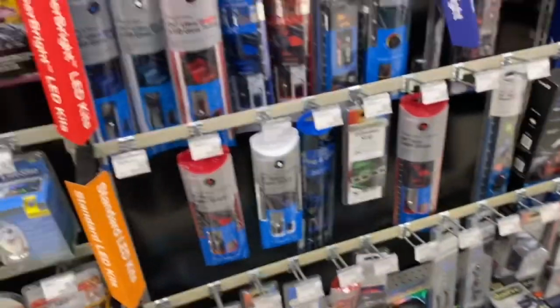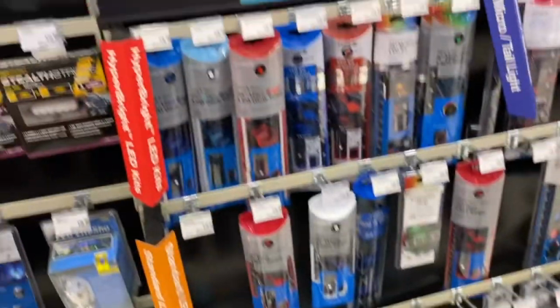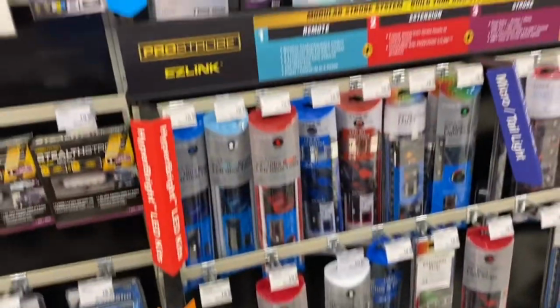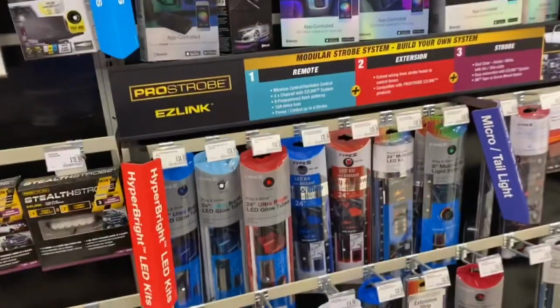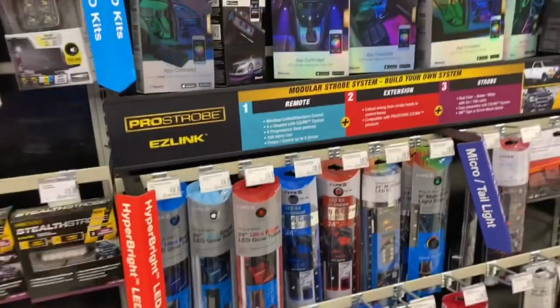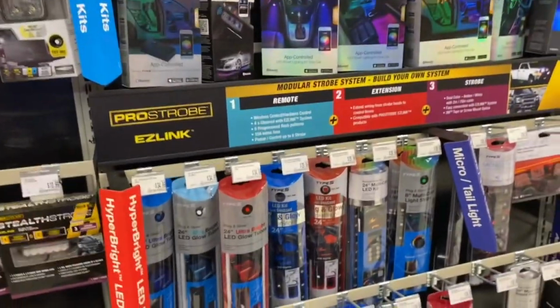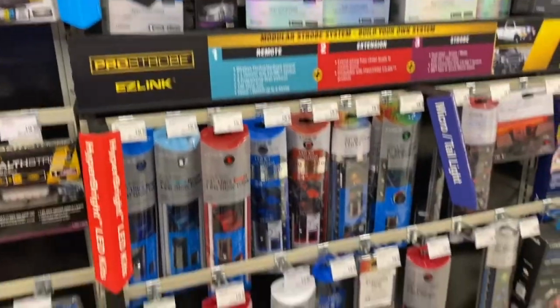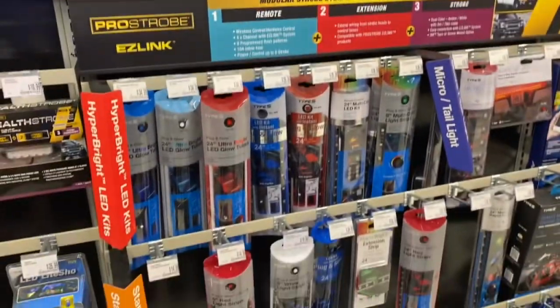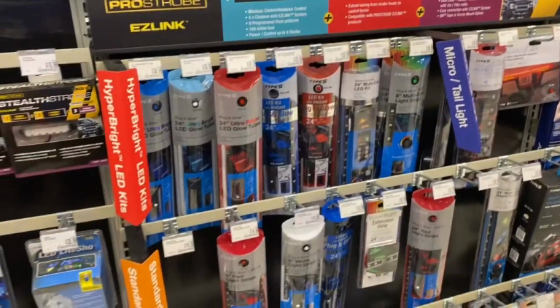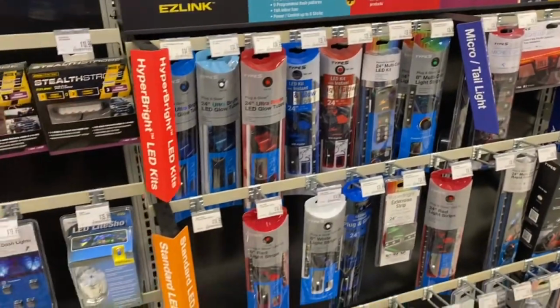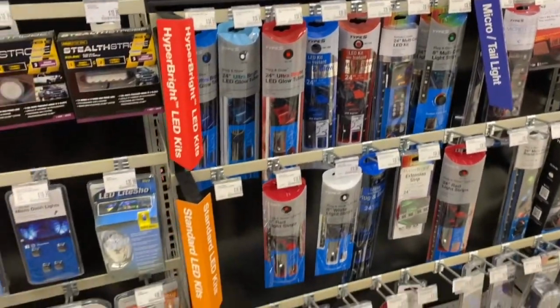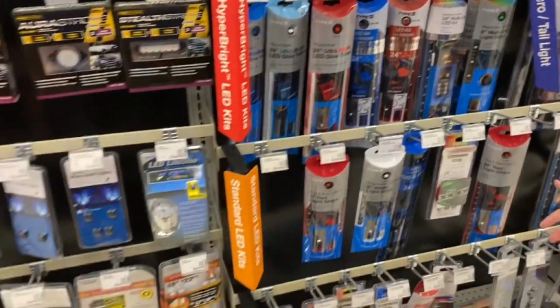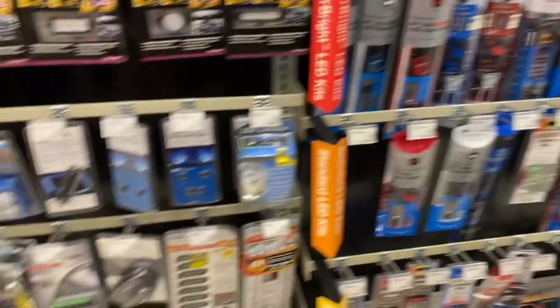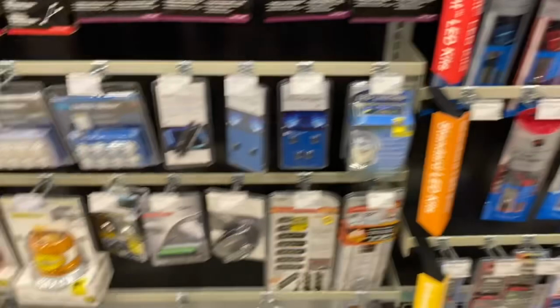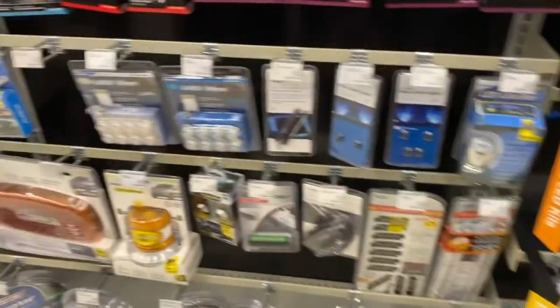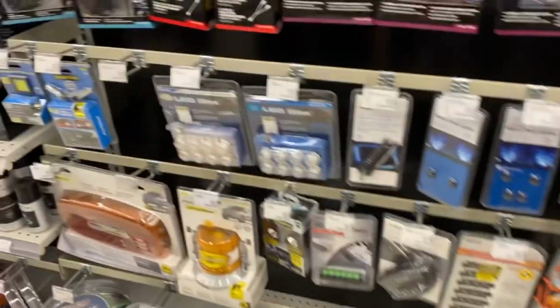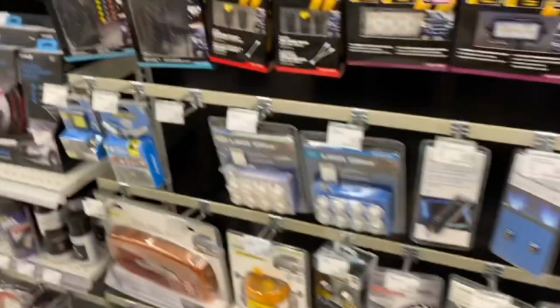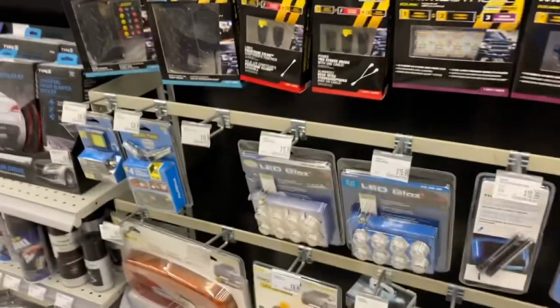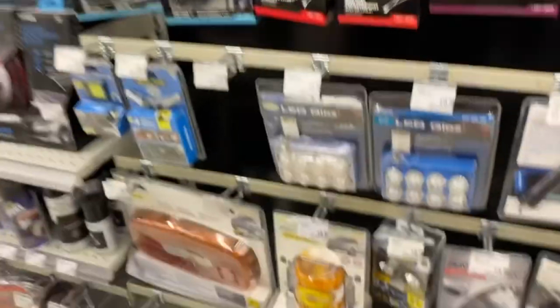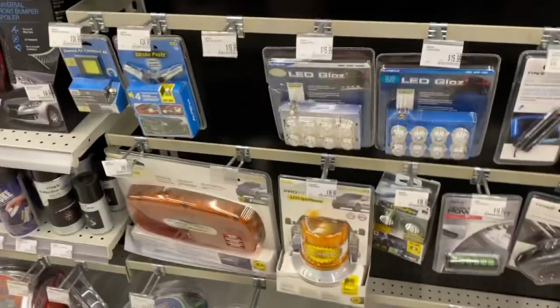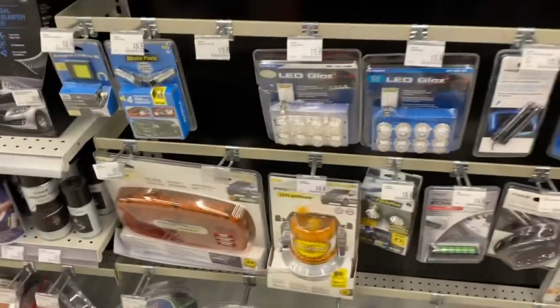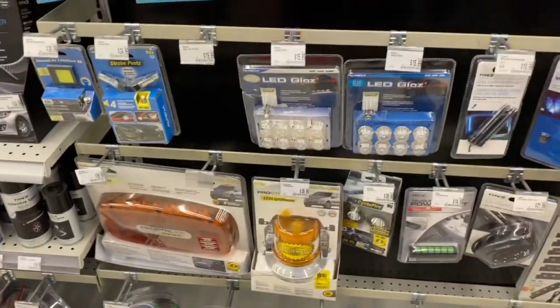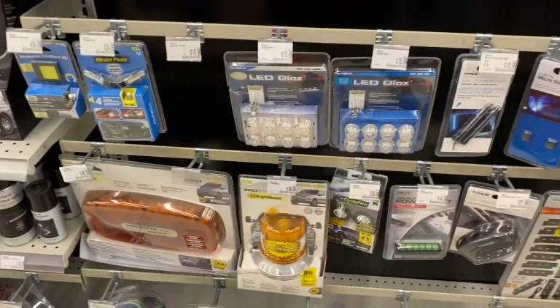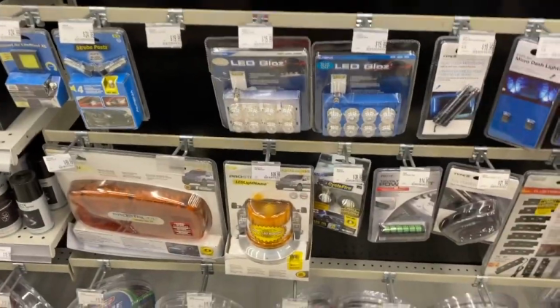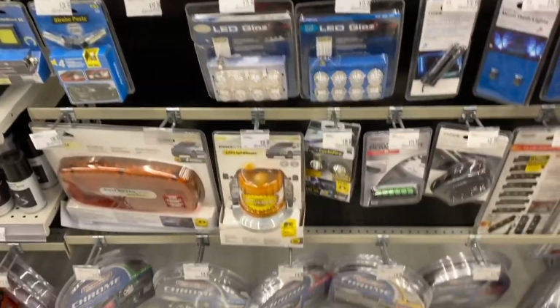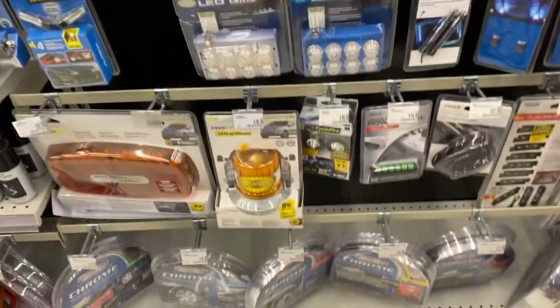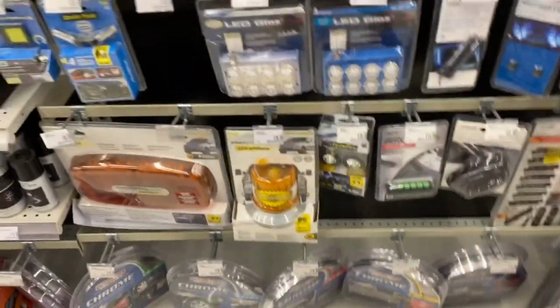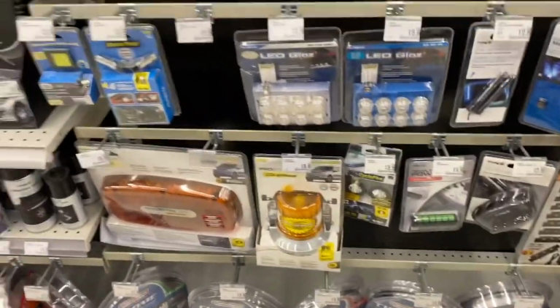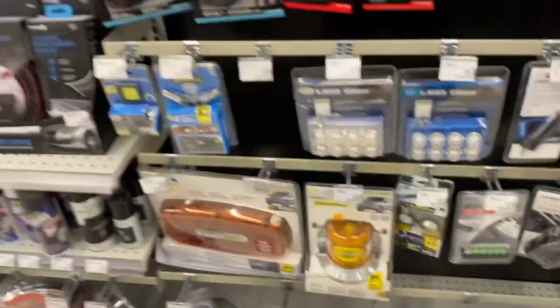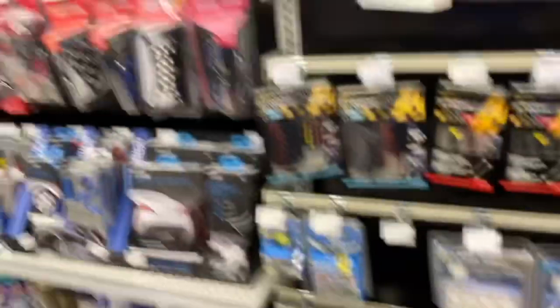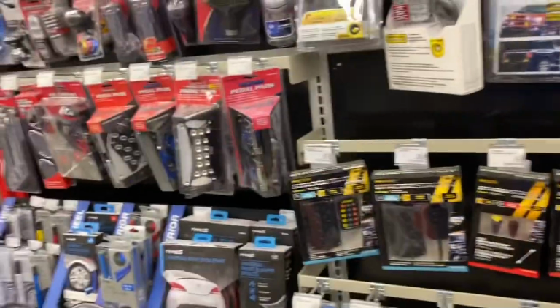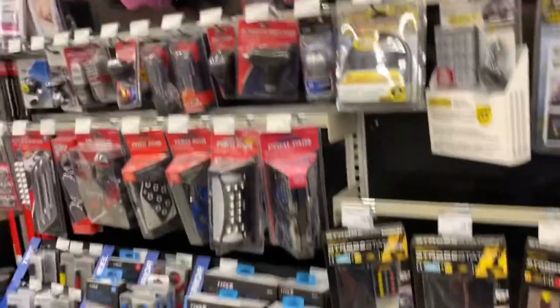Get some neons — I already got some, that's right. Get a strobe light and put it on top. Just a strobe light.